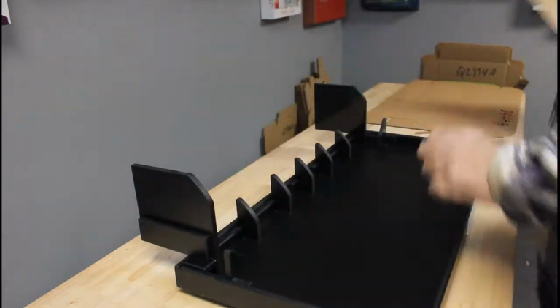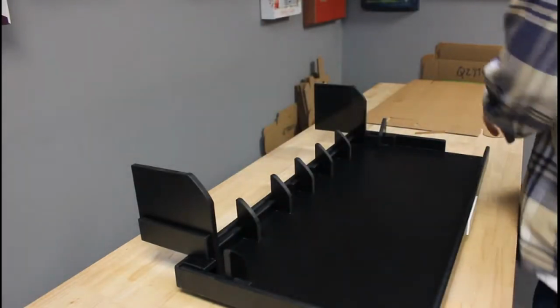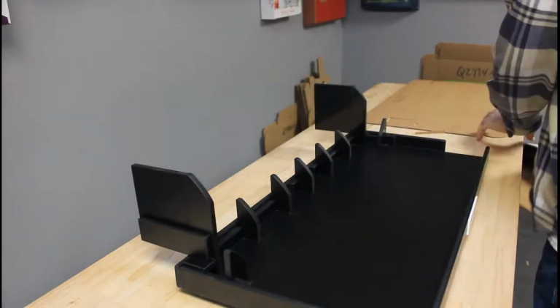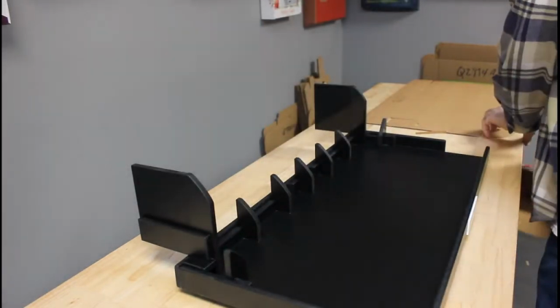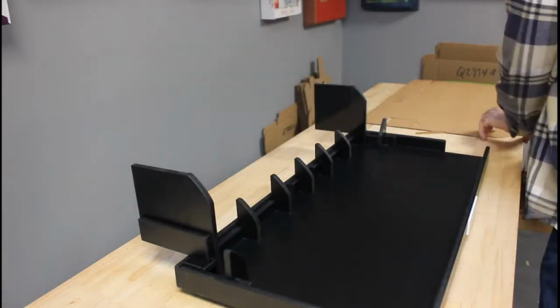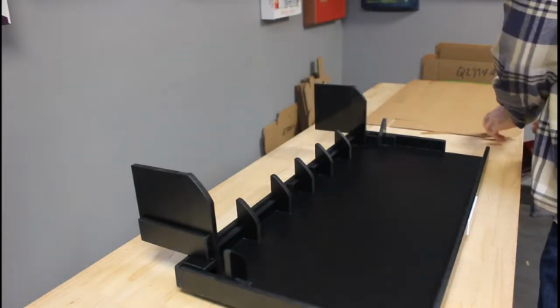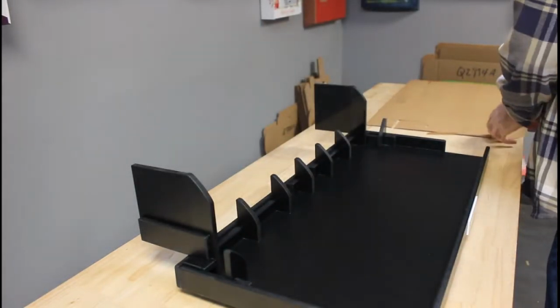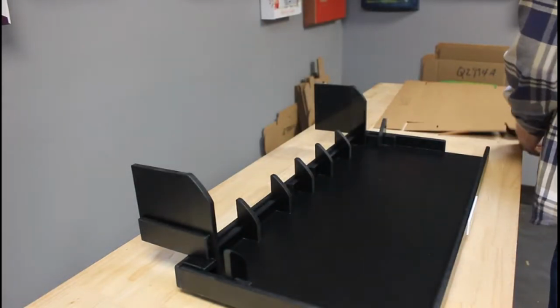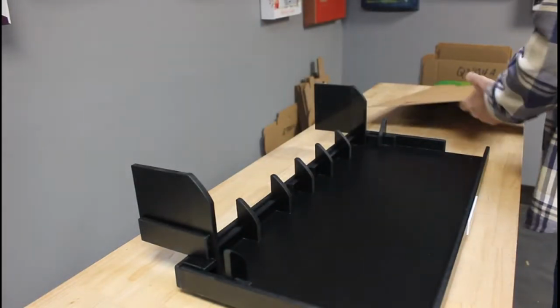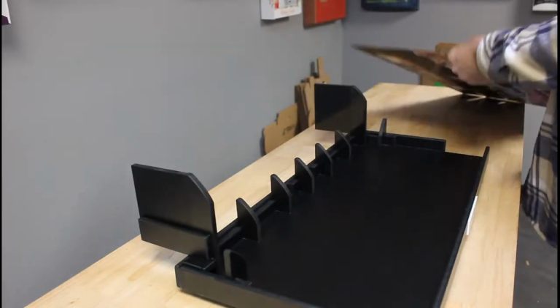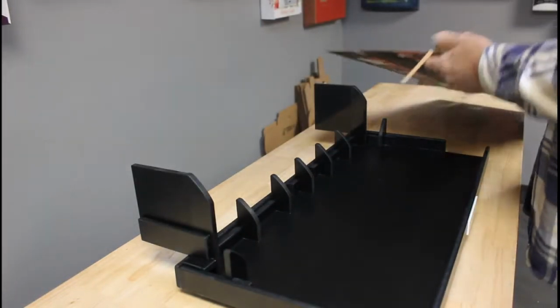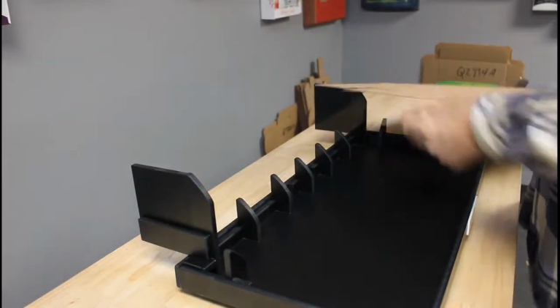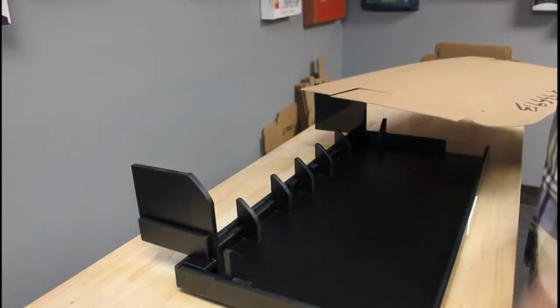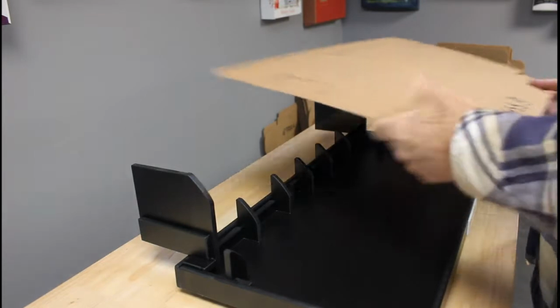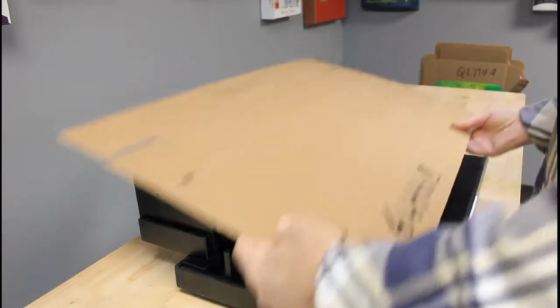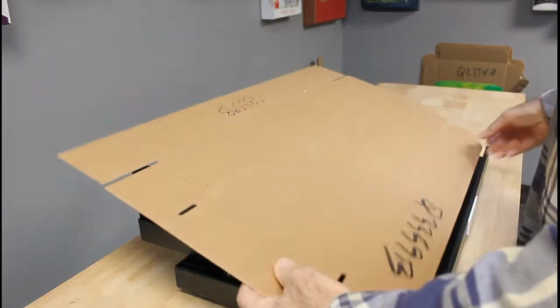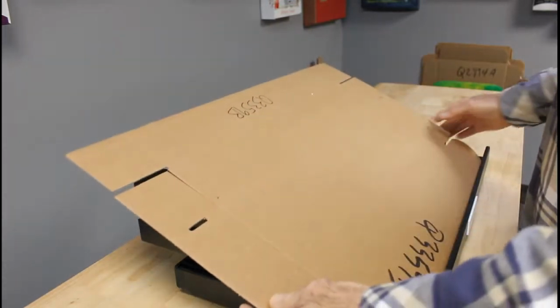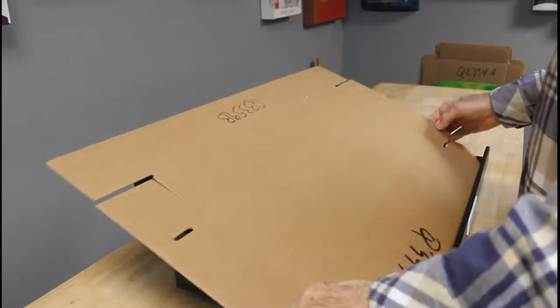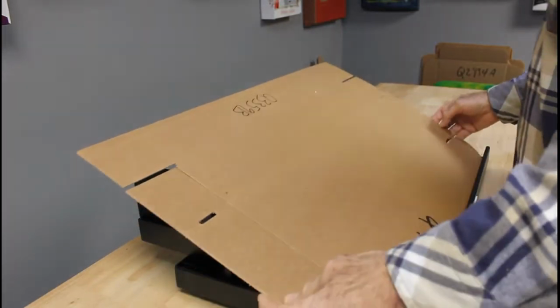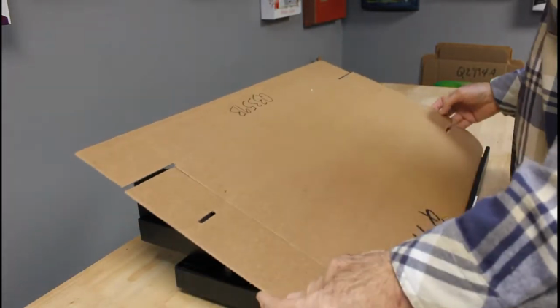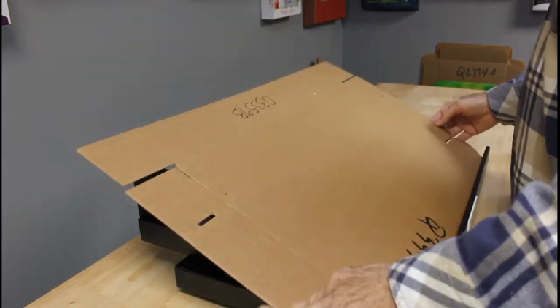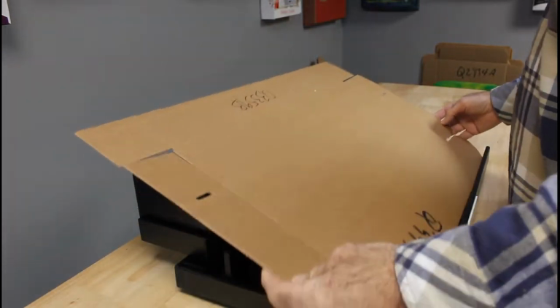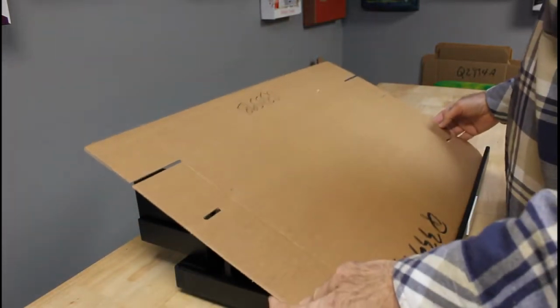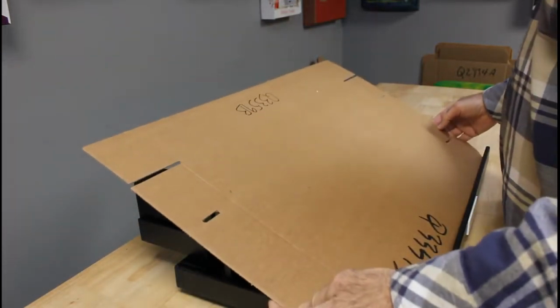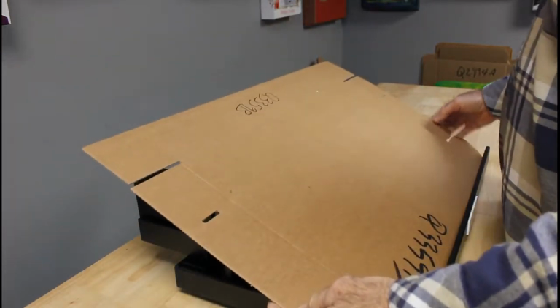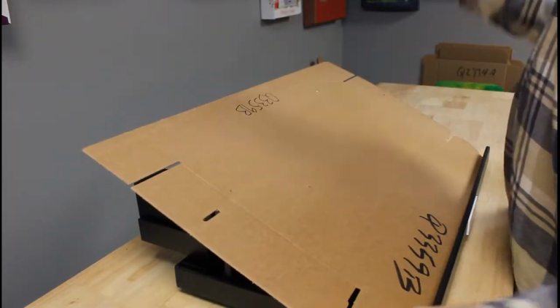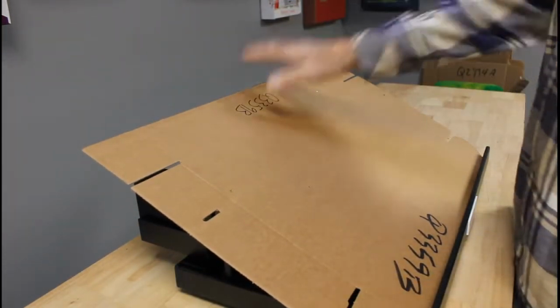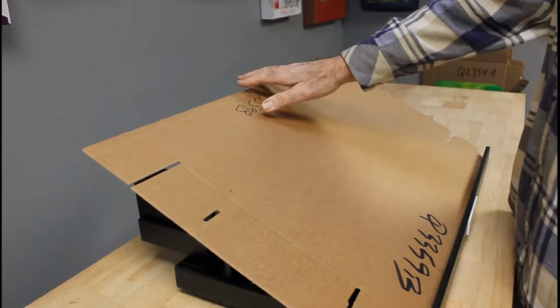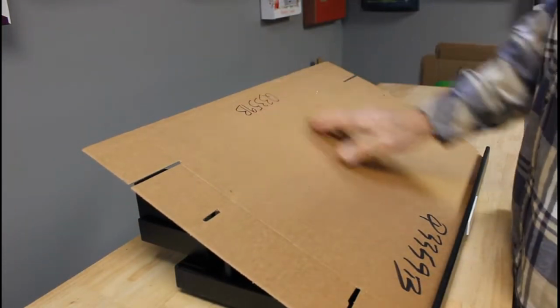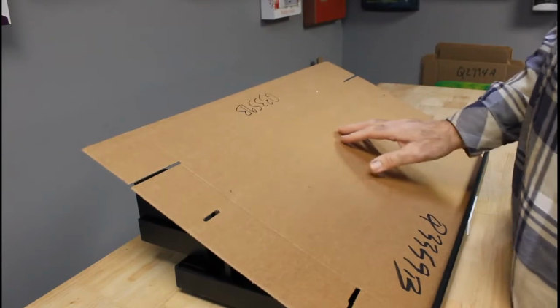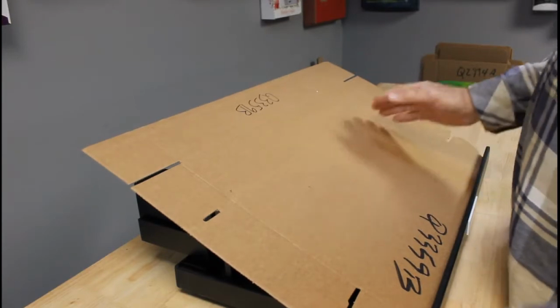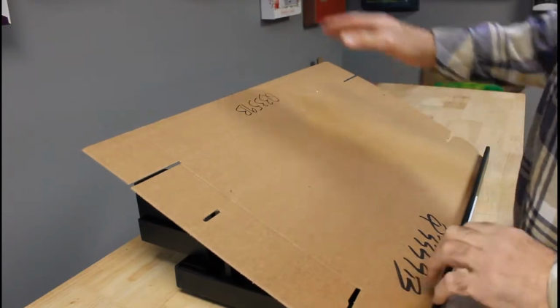Take your box and line it up into the fixture, then put pressure on the back side, slide your hand down, and make your fold.